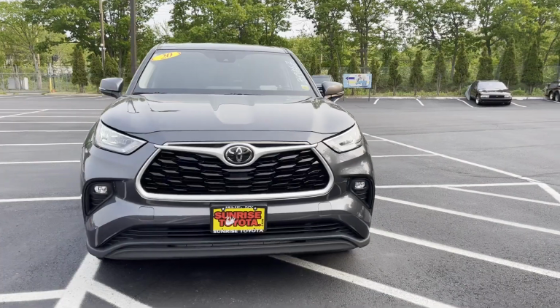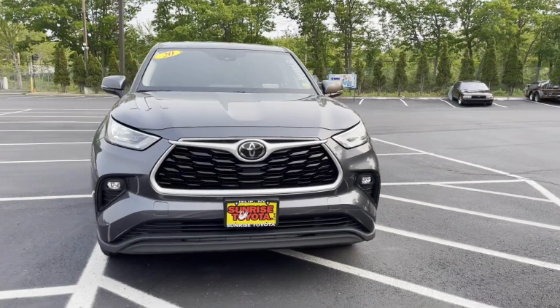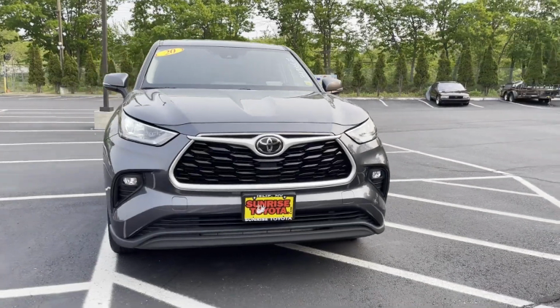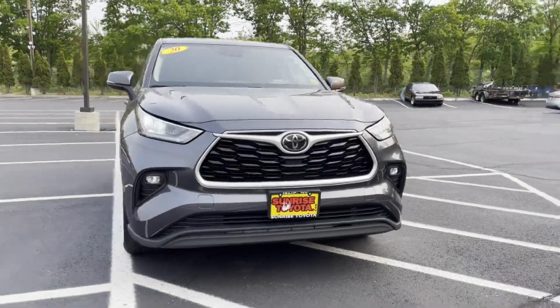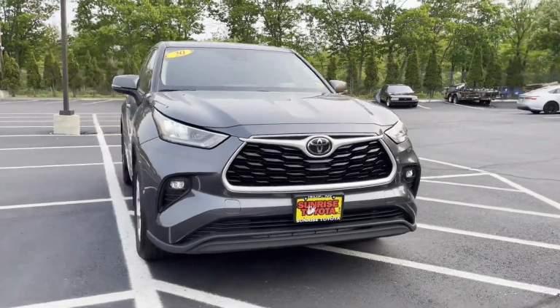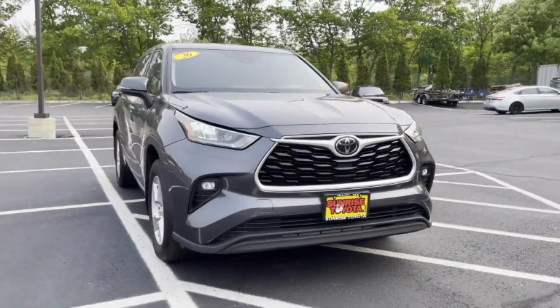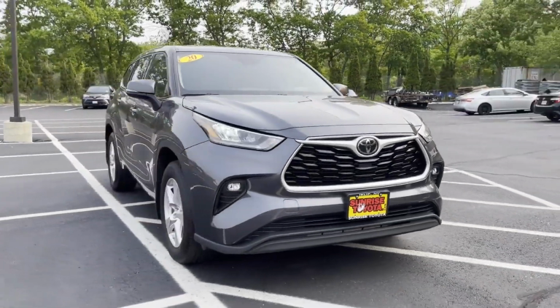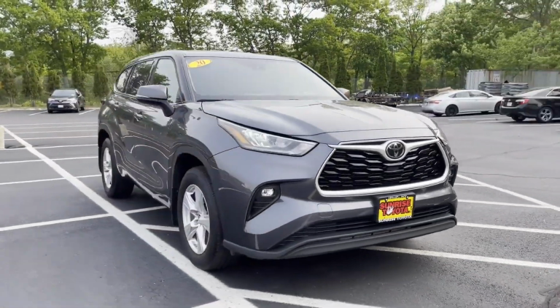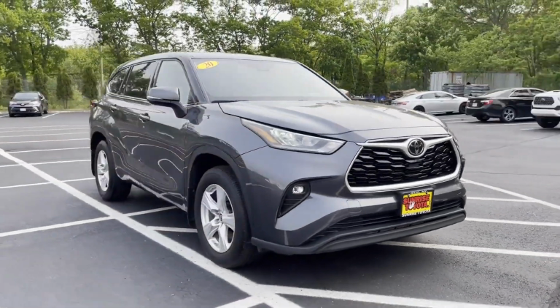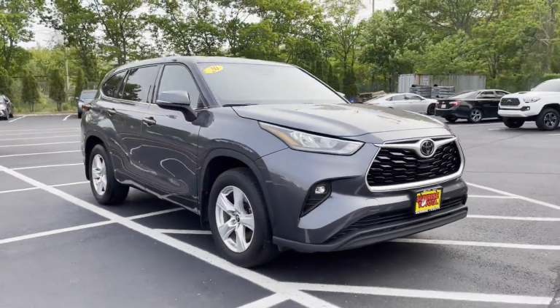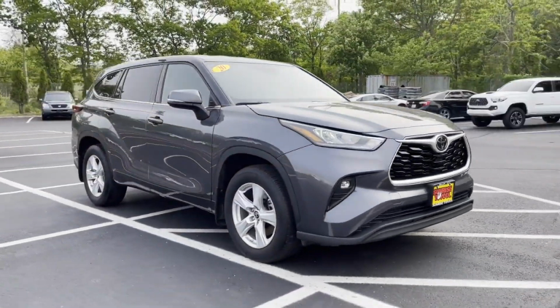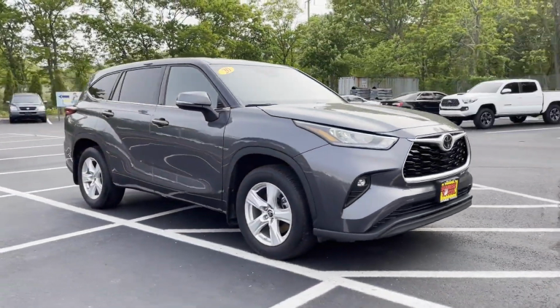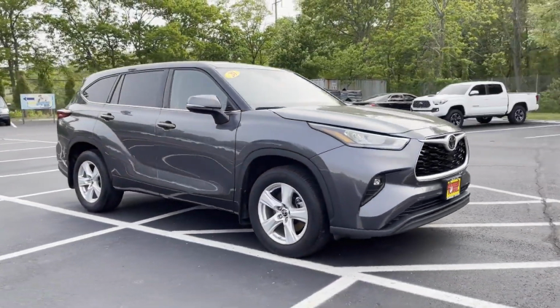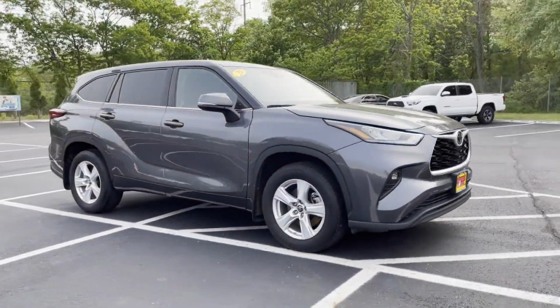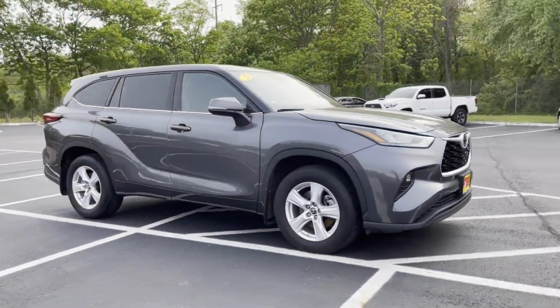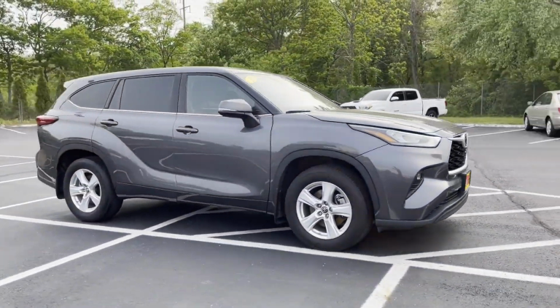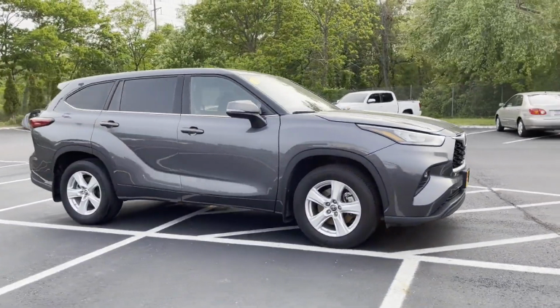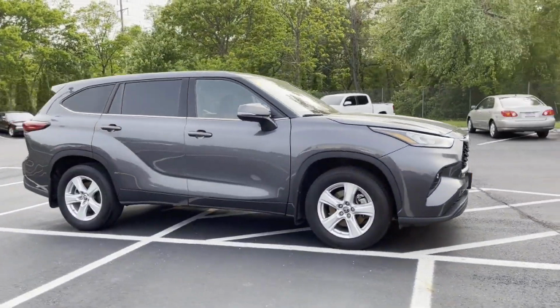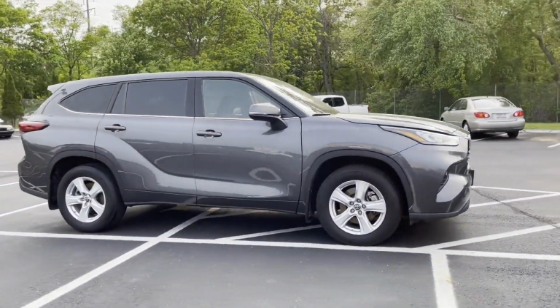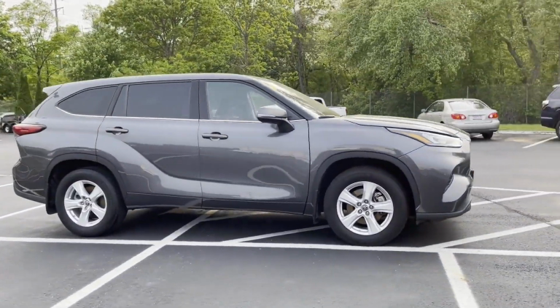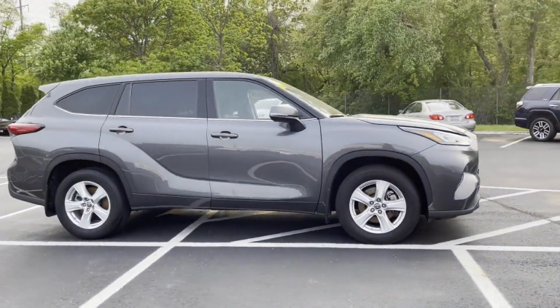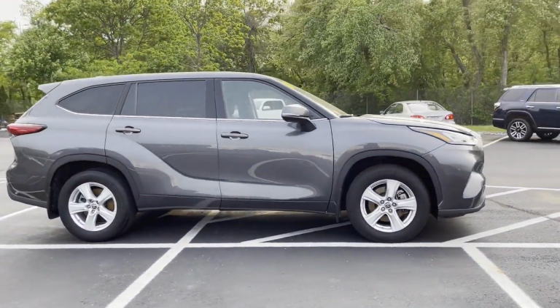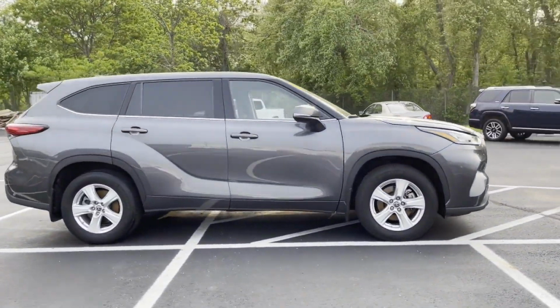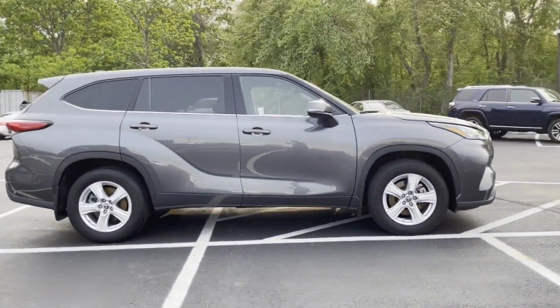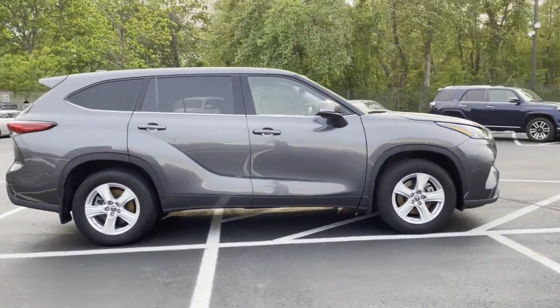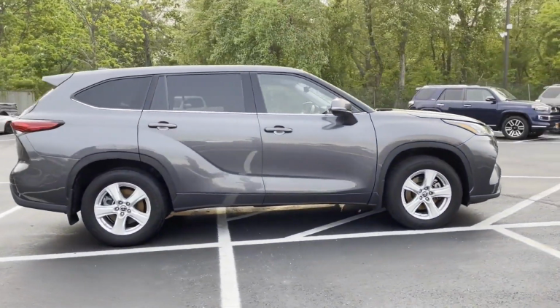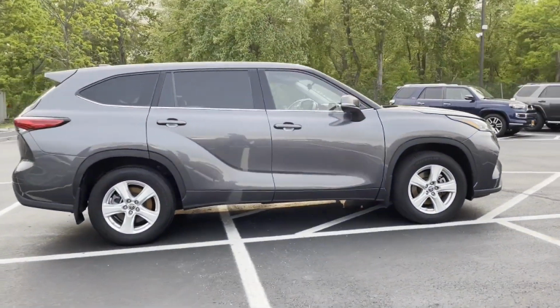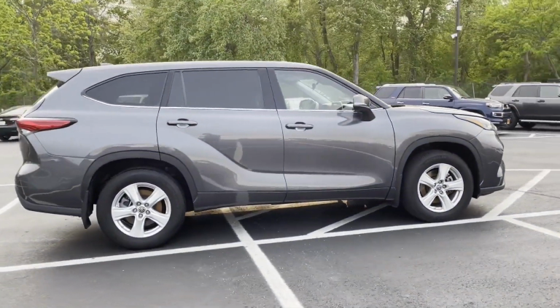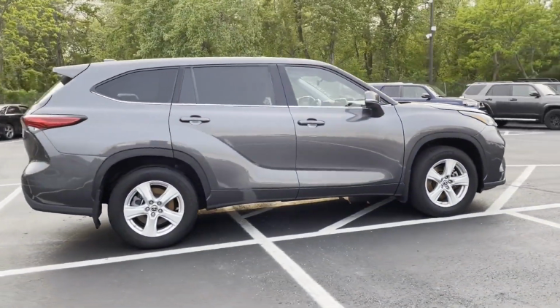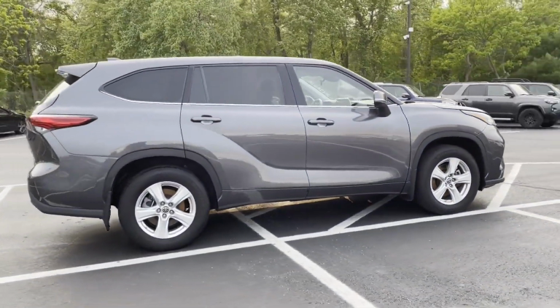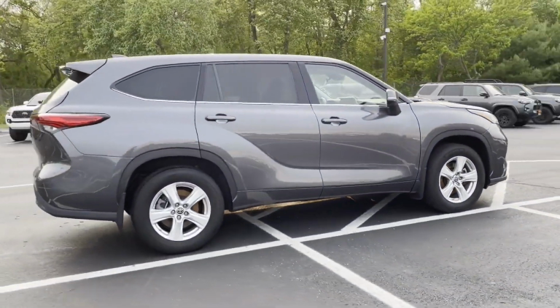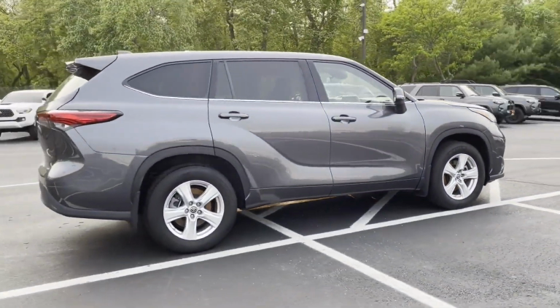2020 Toyota Highlander. With less than 42,000 miles on the odometer, this SUV offers space as well as power and performance.